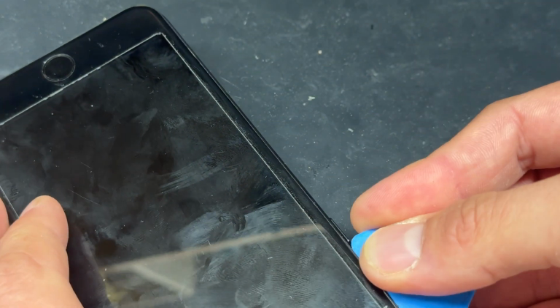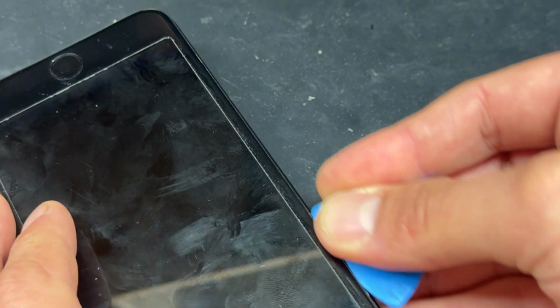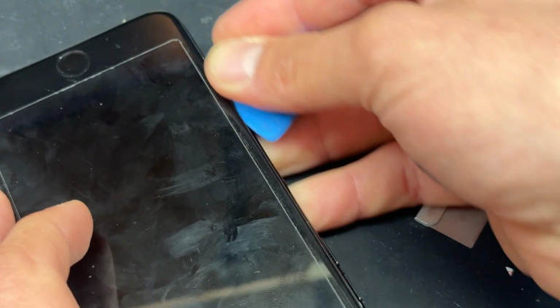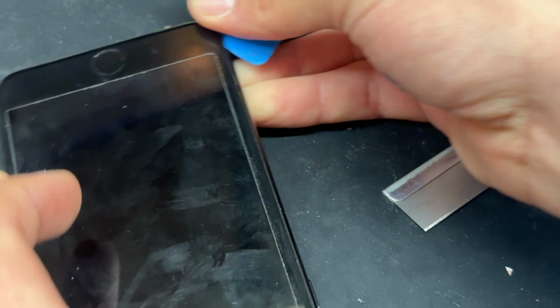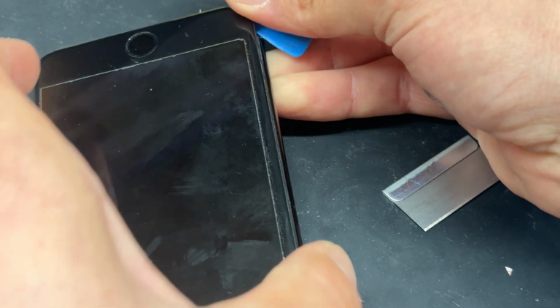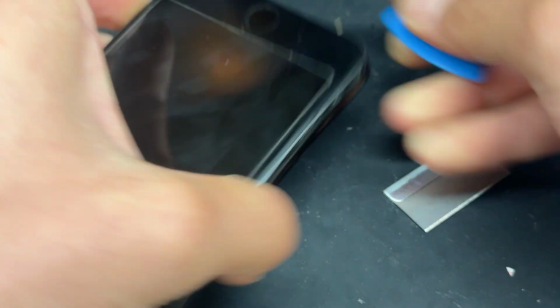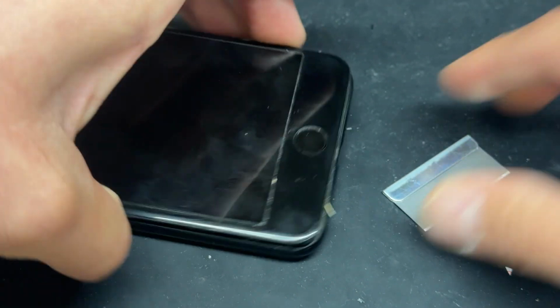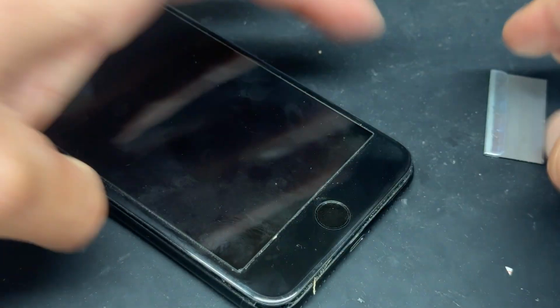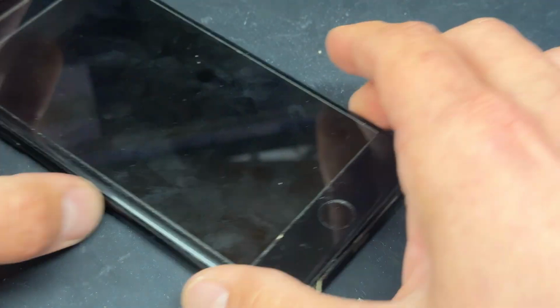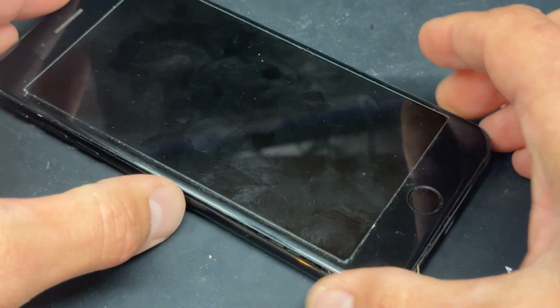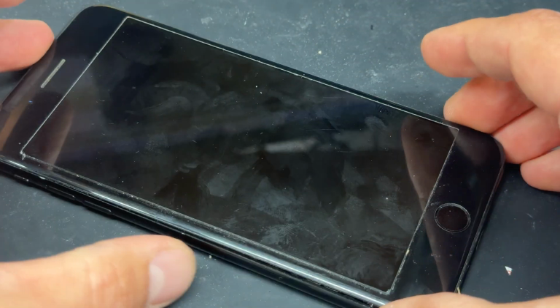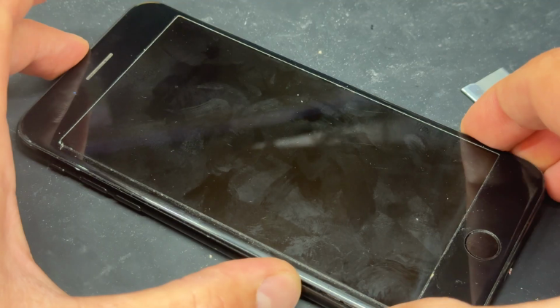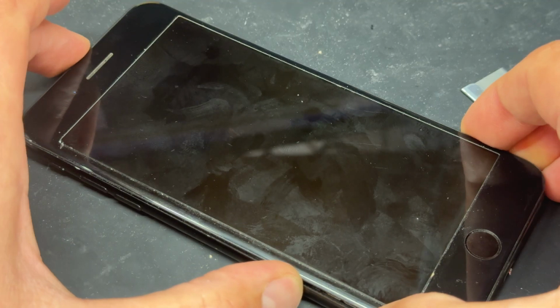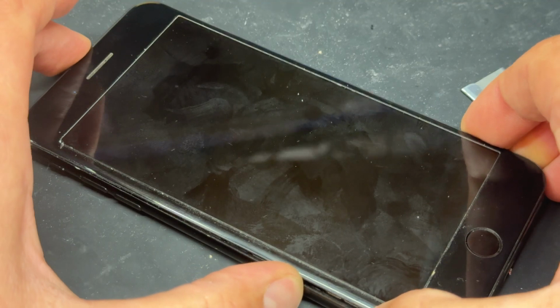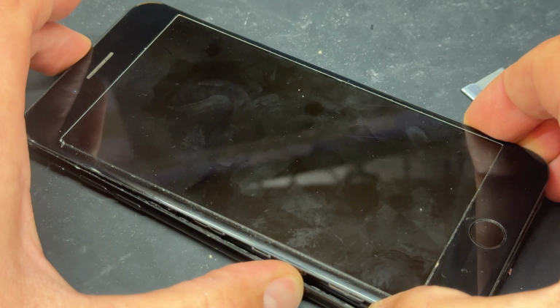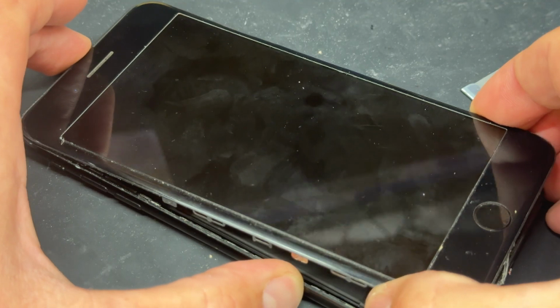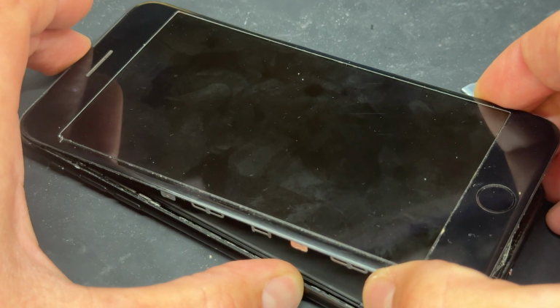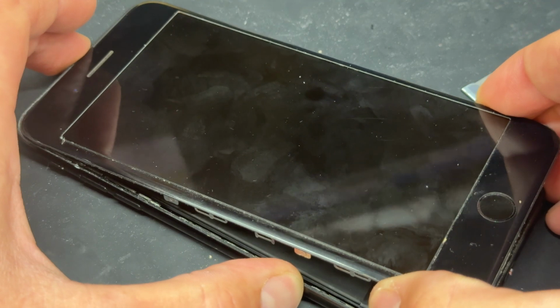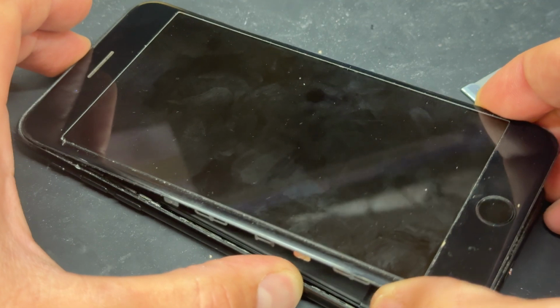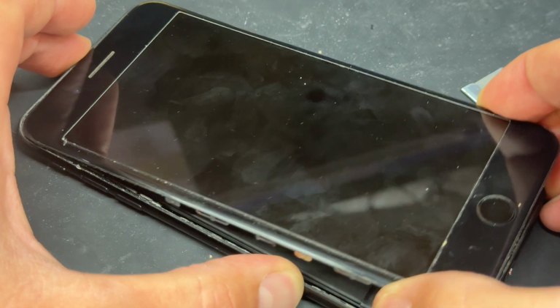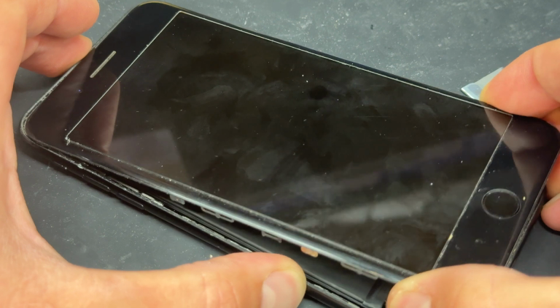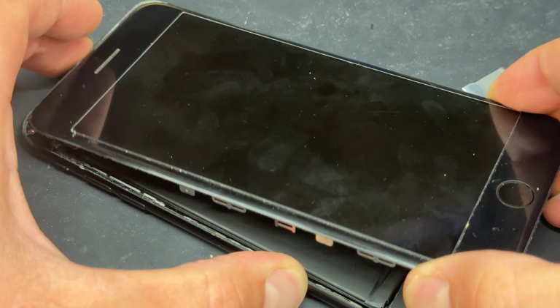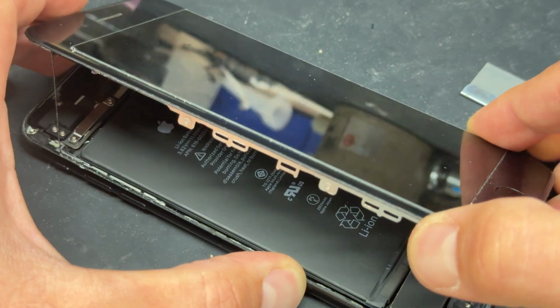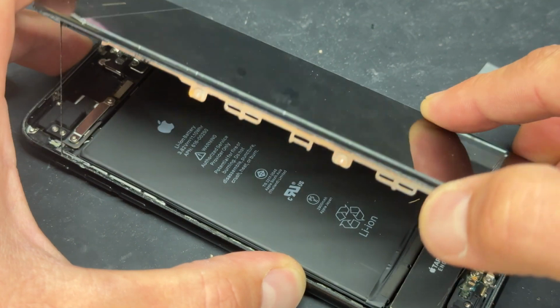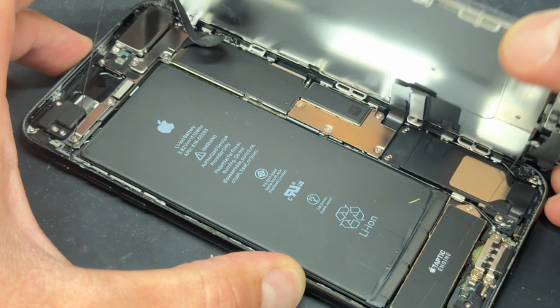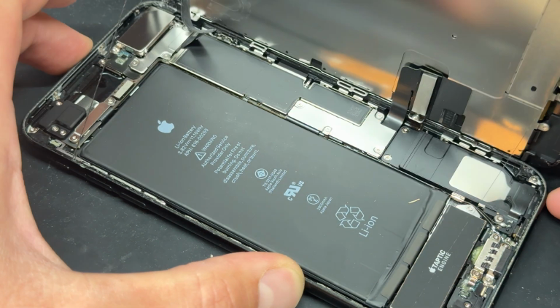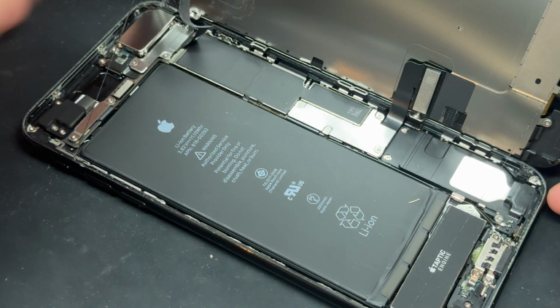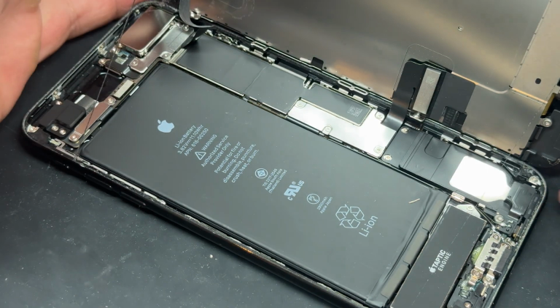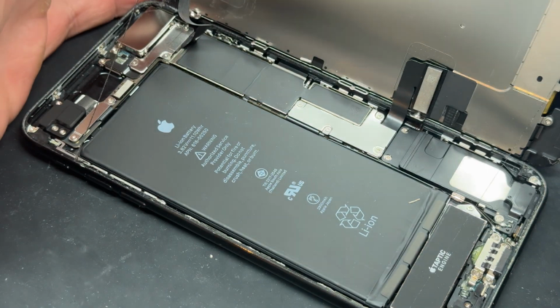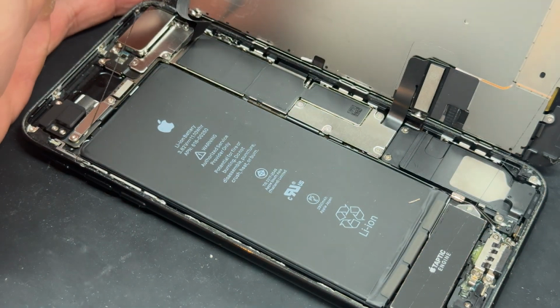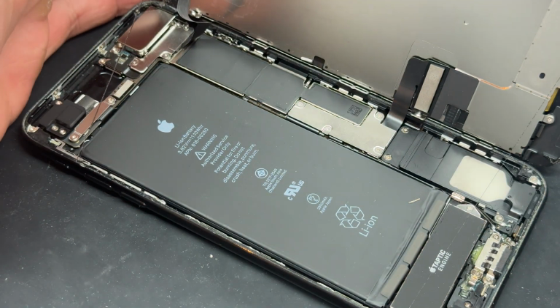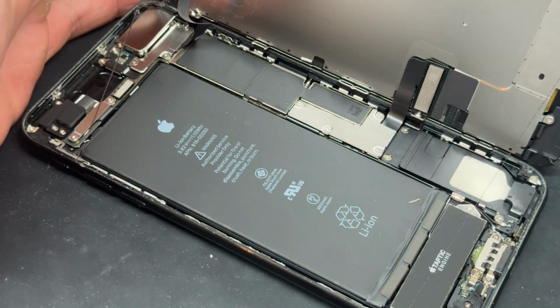A lot of tutorials might say that you need heat to do this but I've found that the pick works perfectly. I'll now lift up the screen, give it a little wiggle, and then flick it open just like opening a book from the back cover.